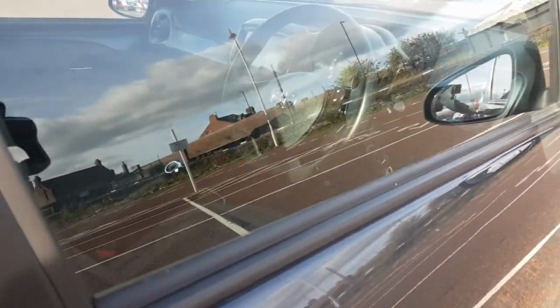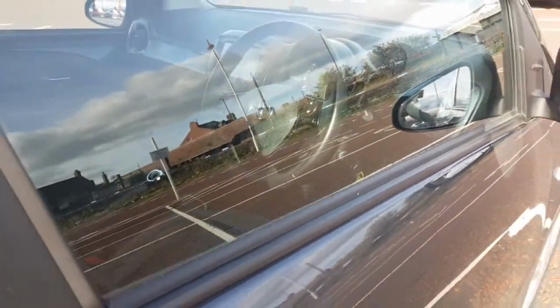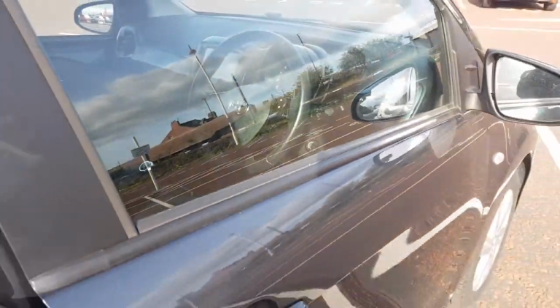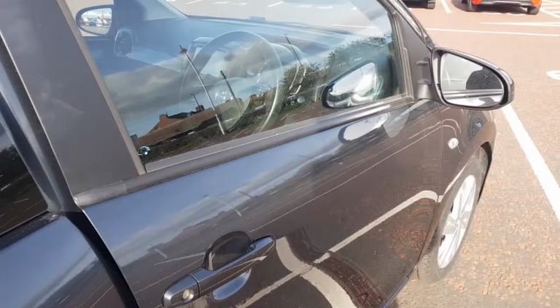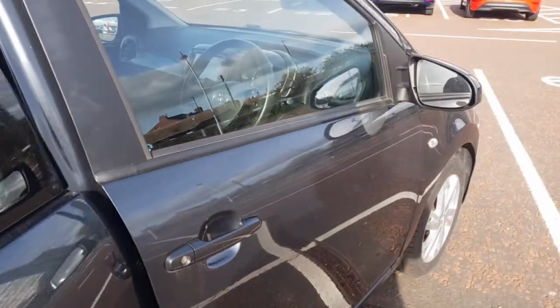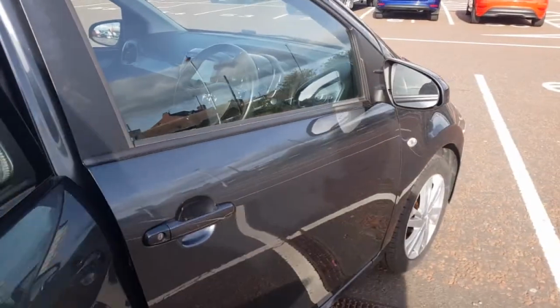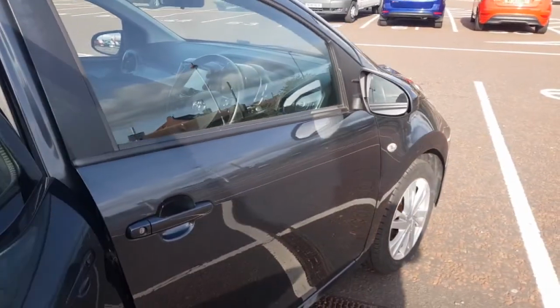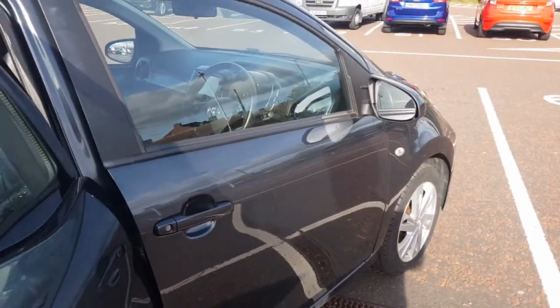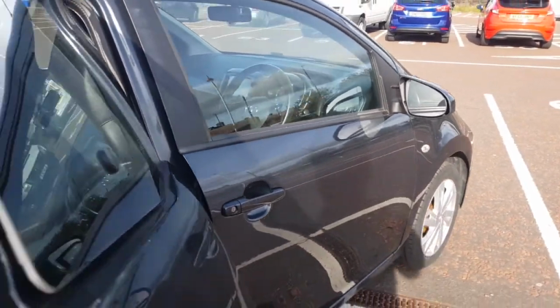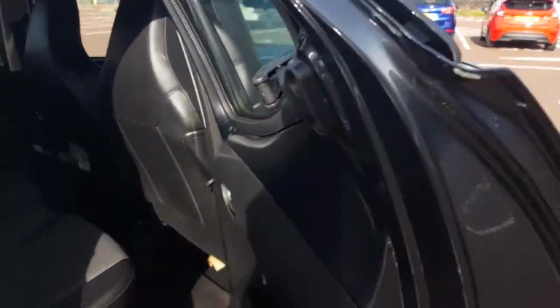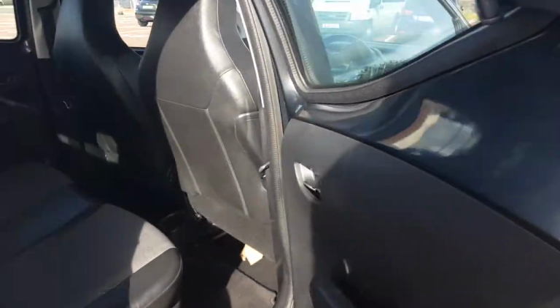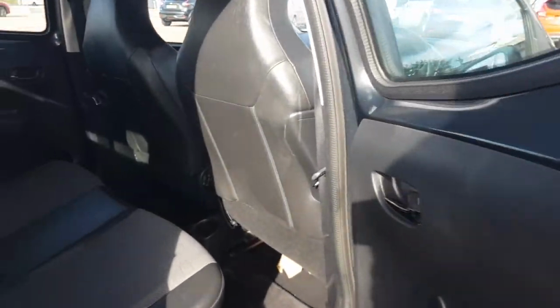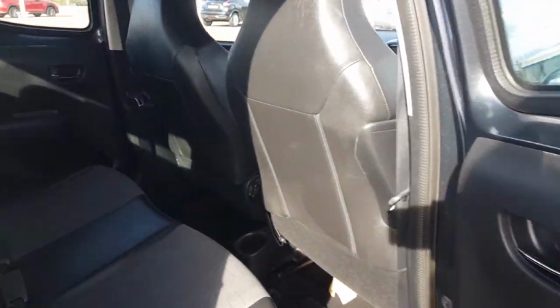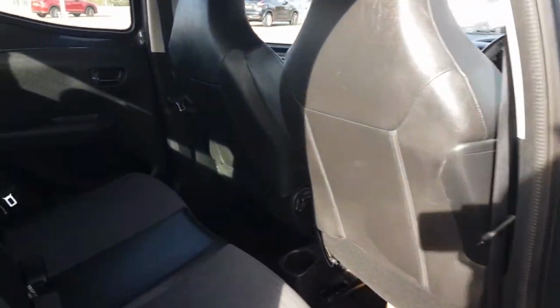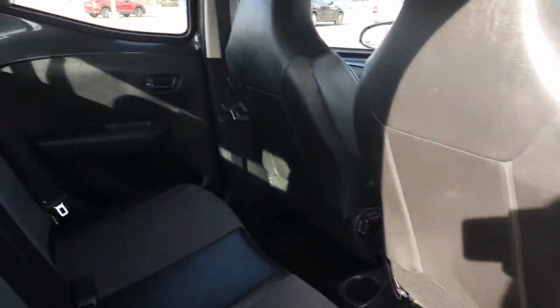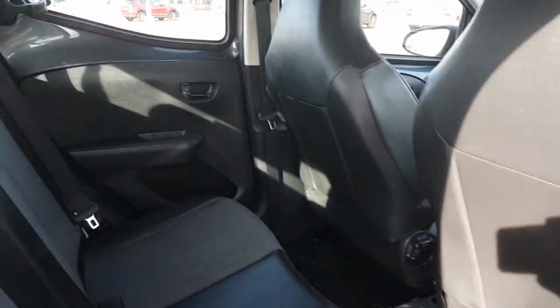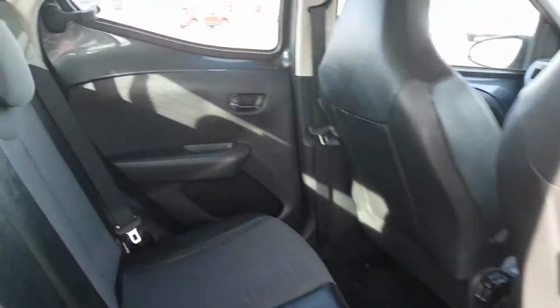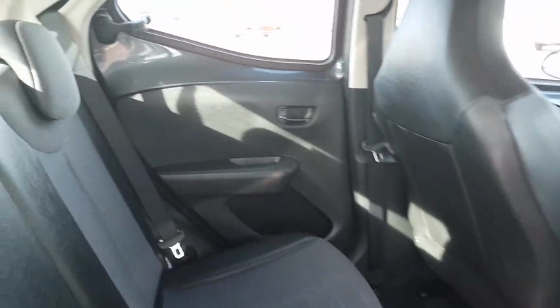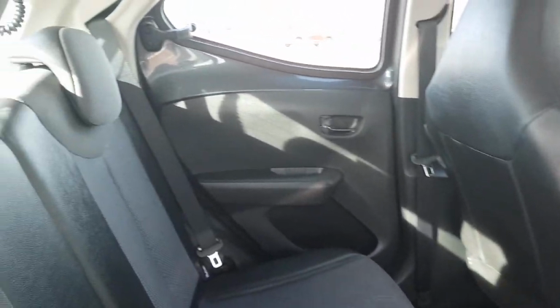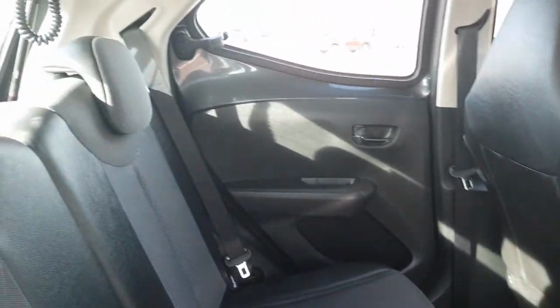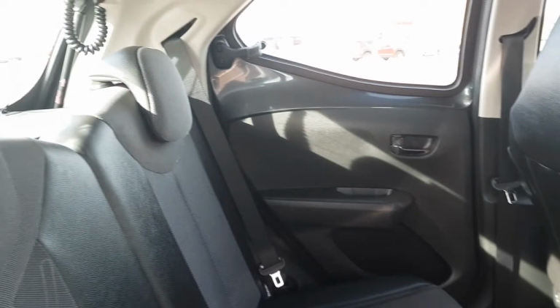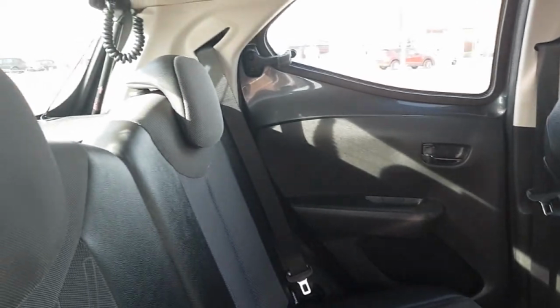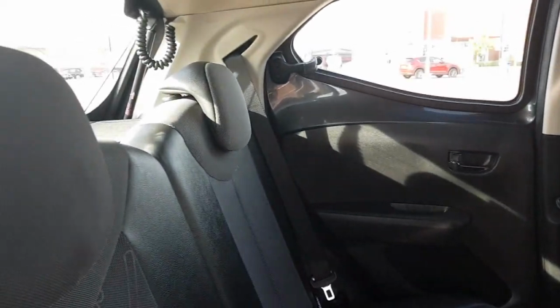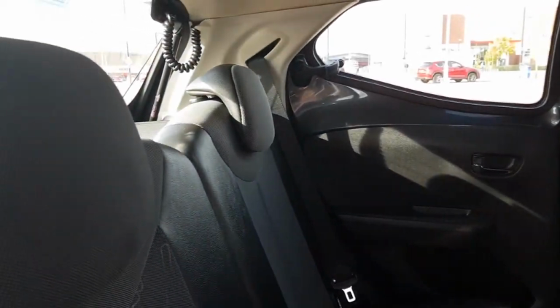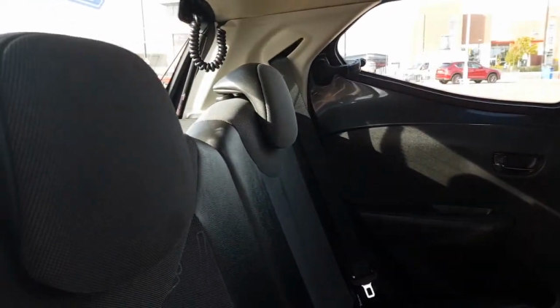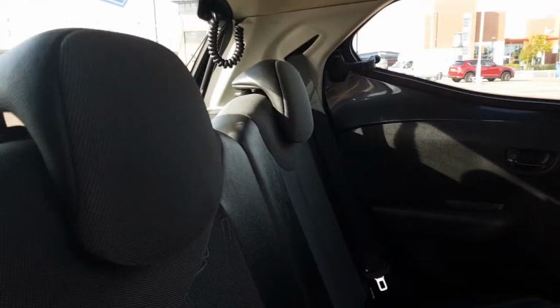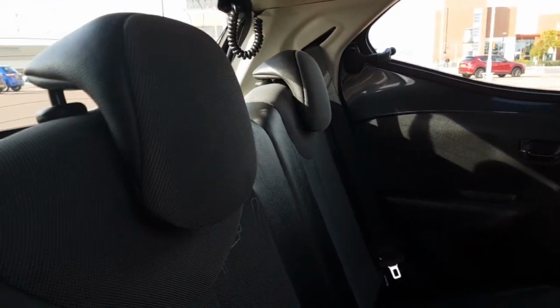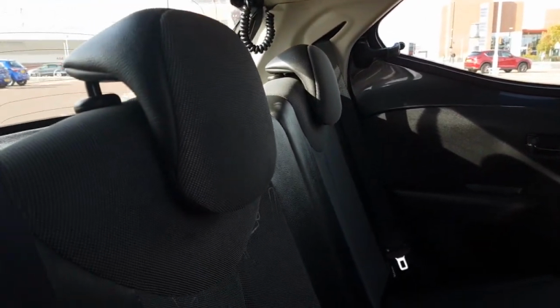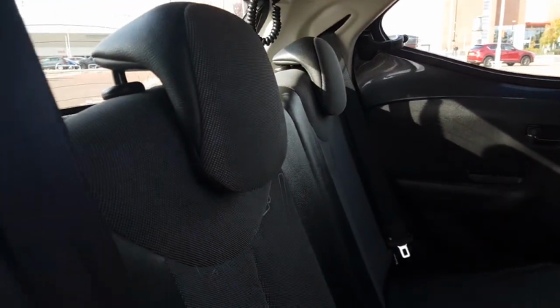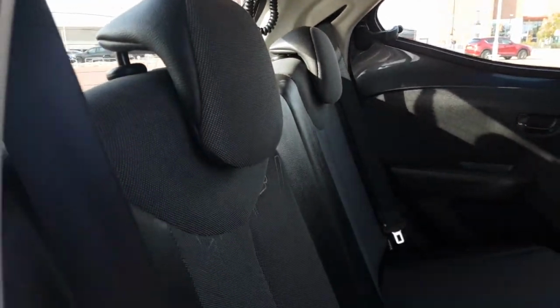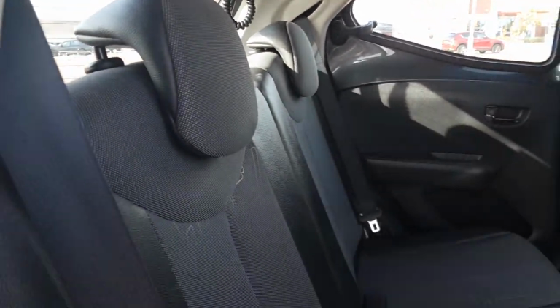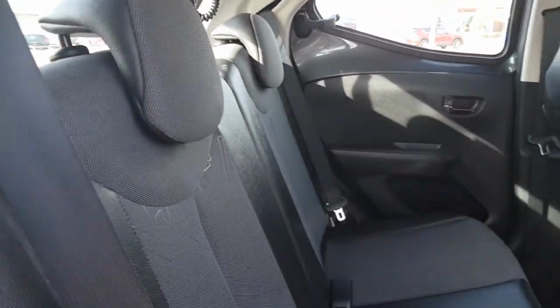It's a five-door vehicle with plenty of space in the back, with room for up to two additional passengers. There's that matching interior as well as isofix fittings in case a child car seat is needed on board.